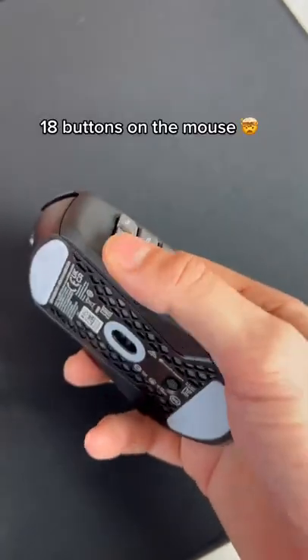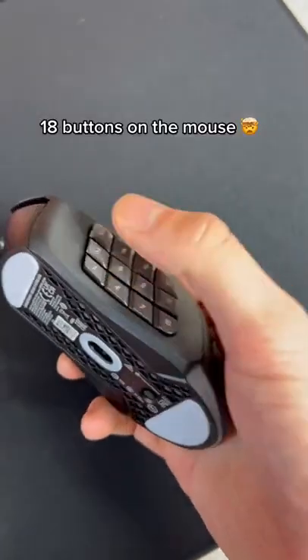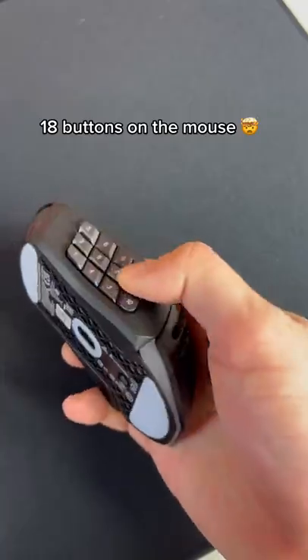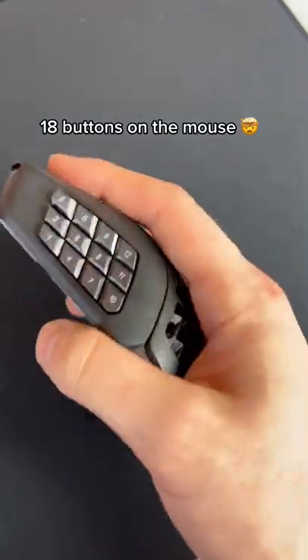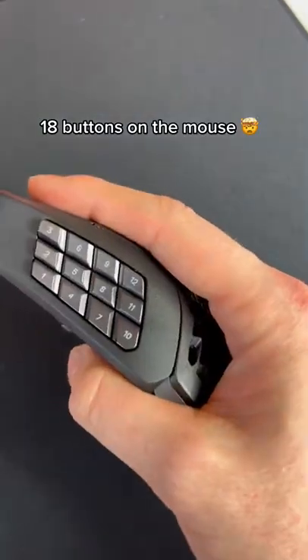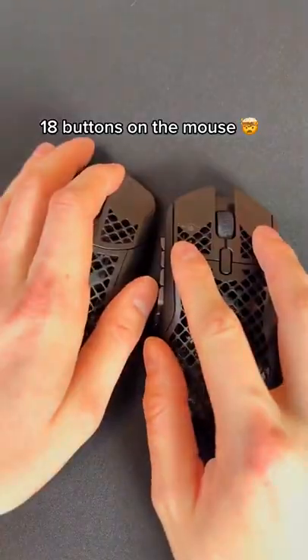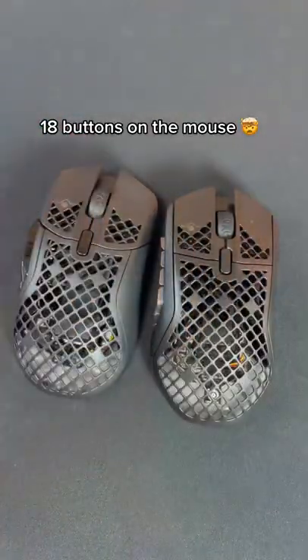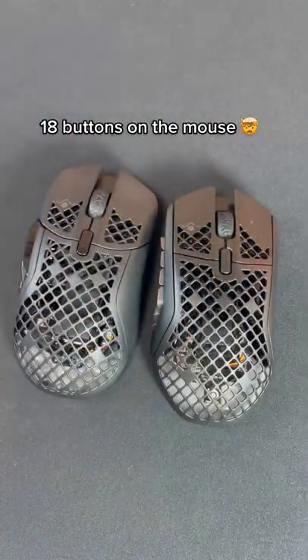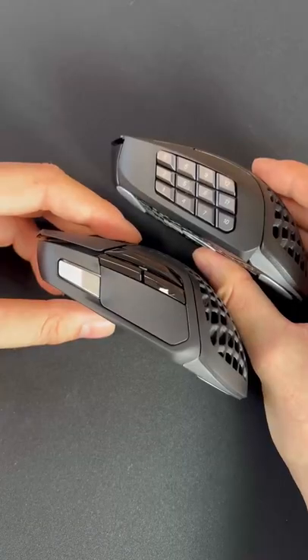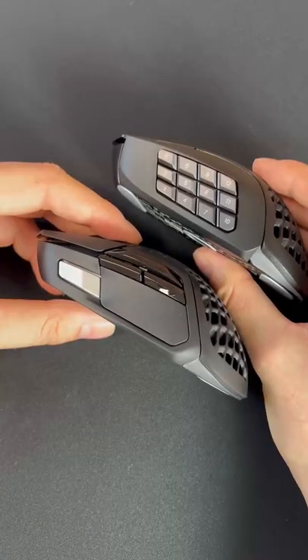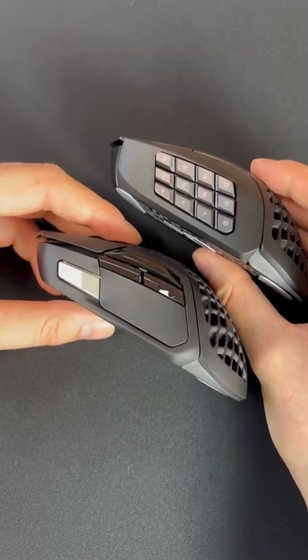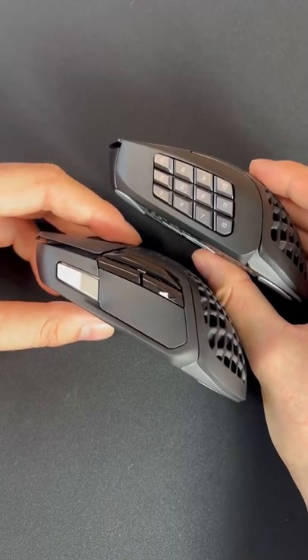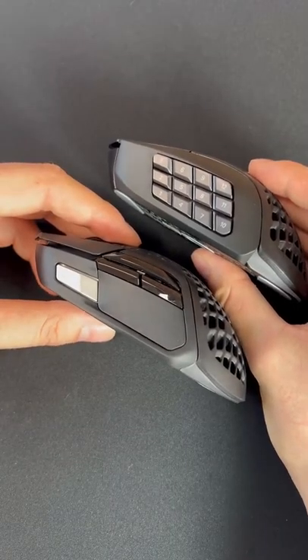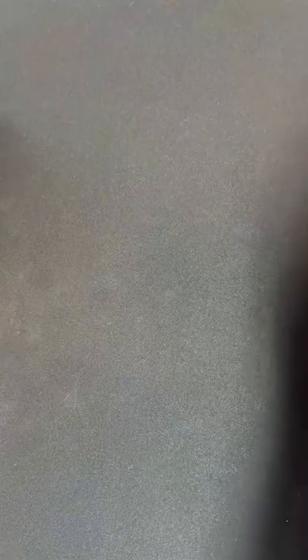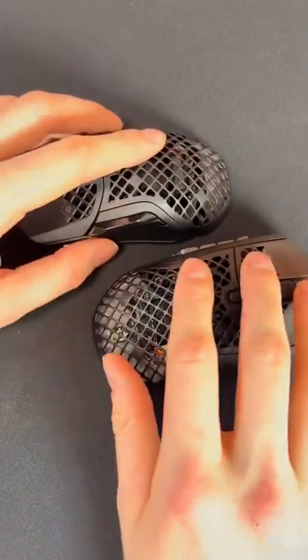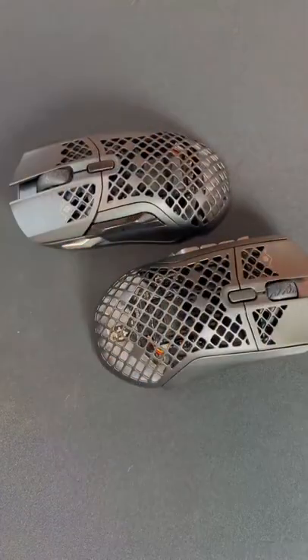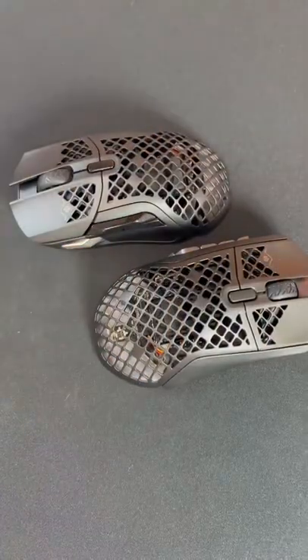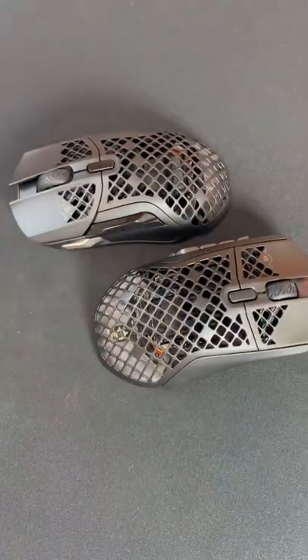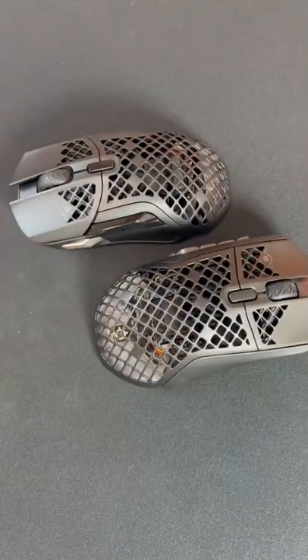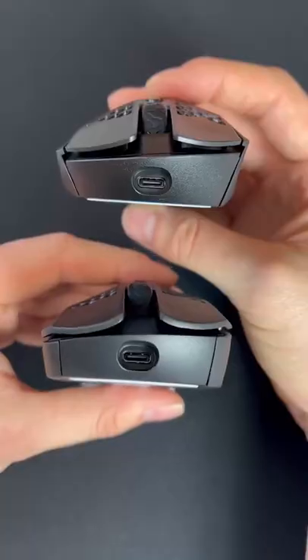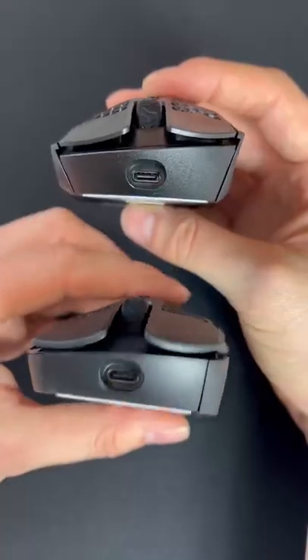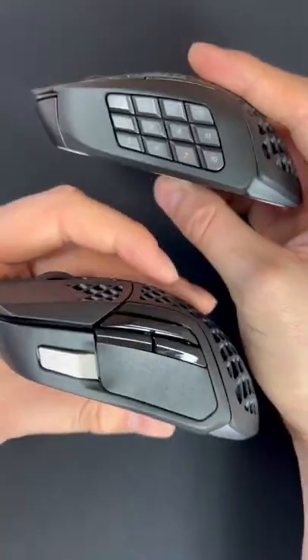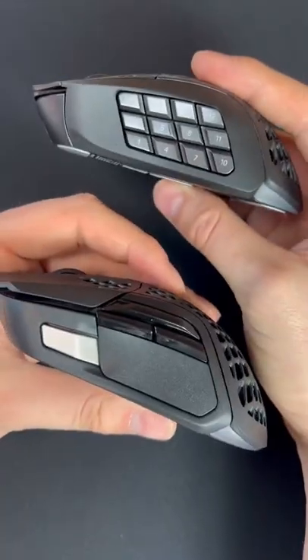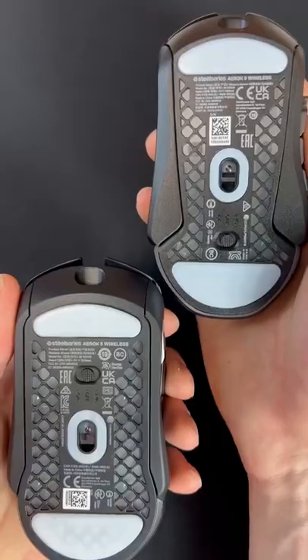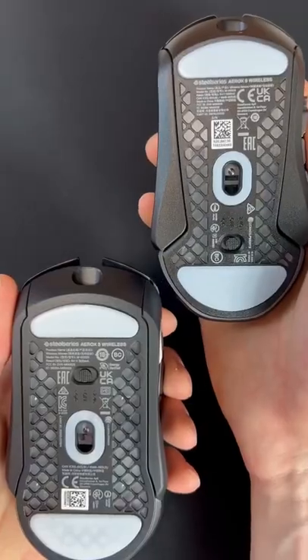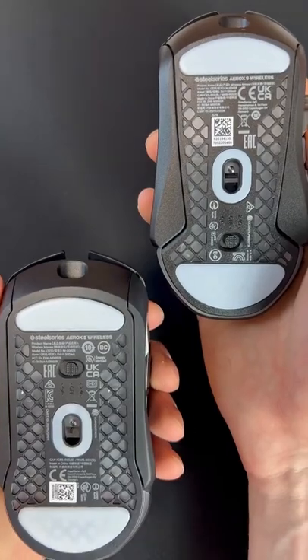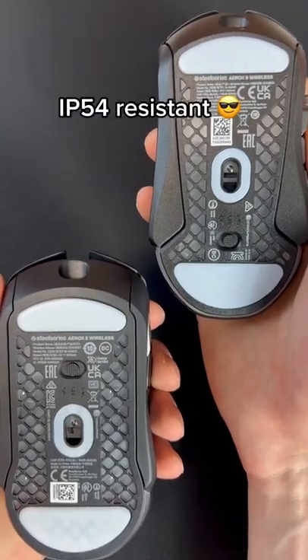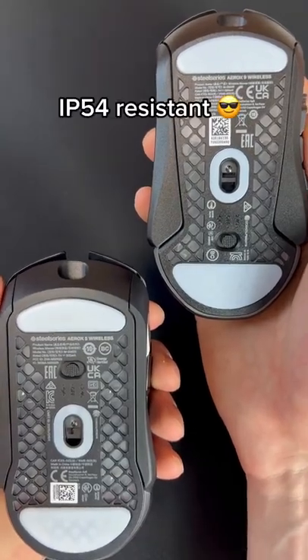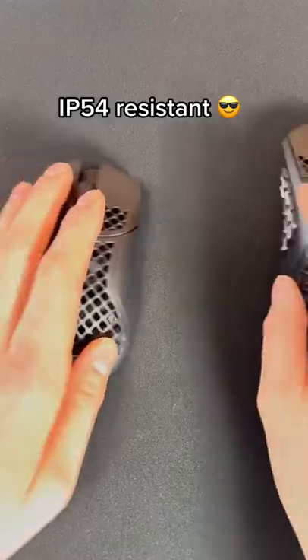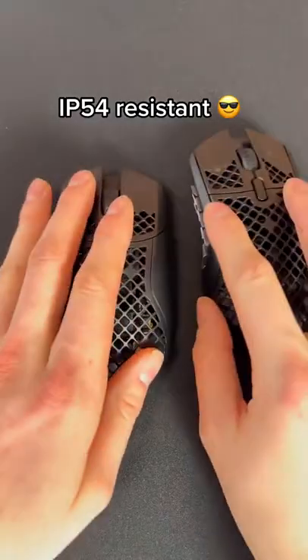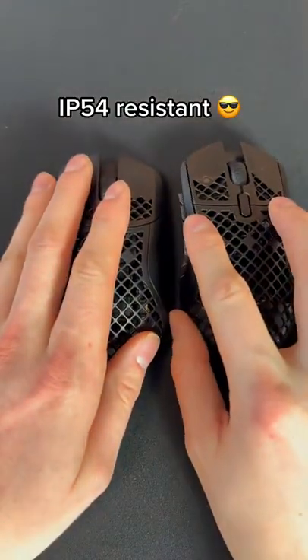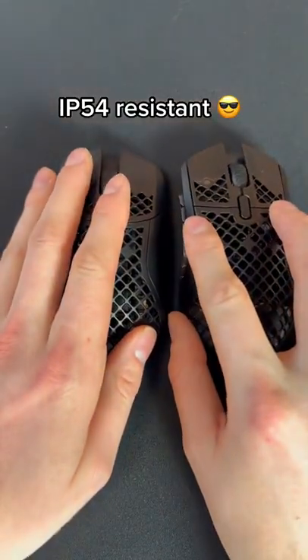This makes the Aerox 9 the lightest MMO mouse ever created. Both of these mice use Type-C connections, so you'll be ready to go for anything you throw at them. Both mice also have 100% virgin grade PTFE skates on the bottom and aqua barrier protection on both.